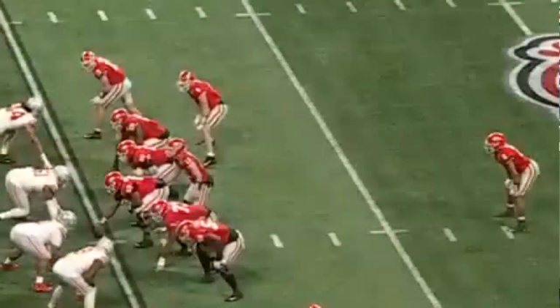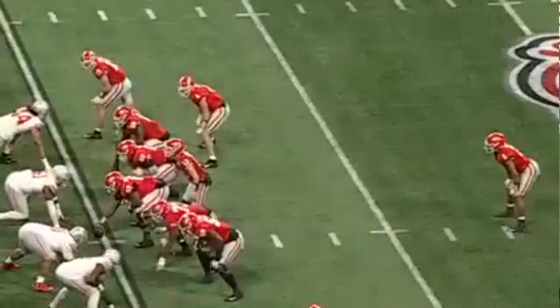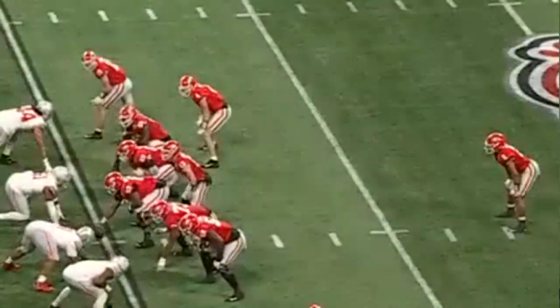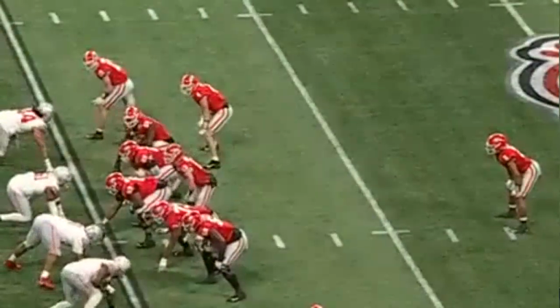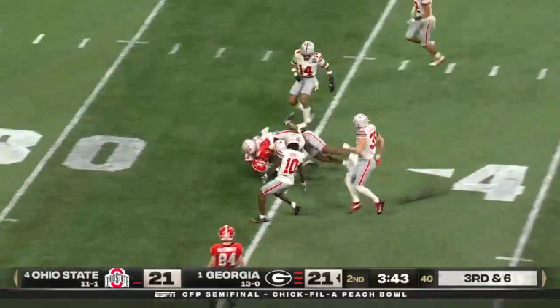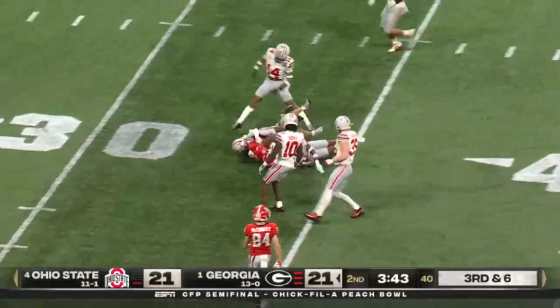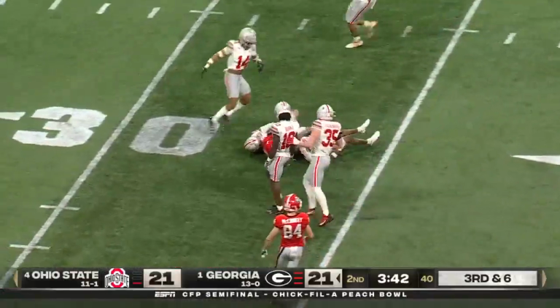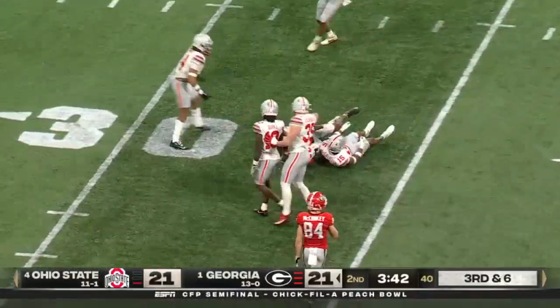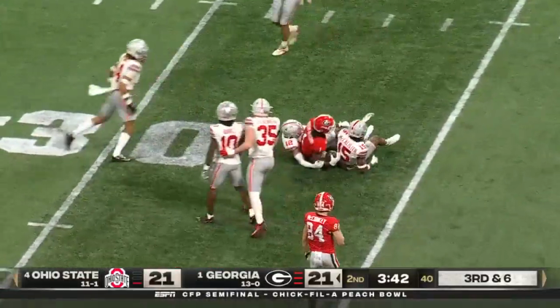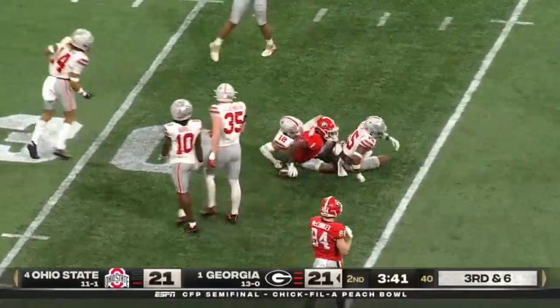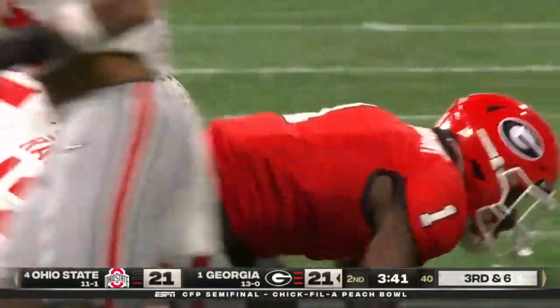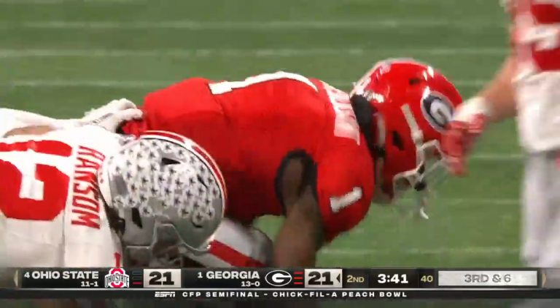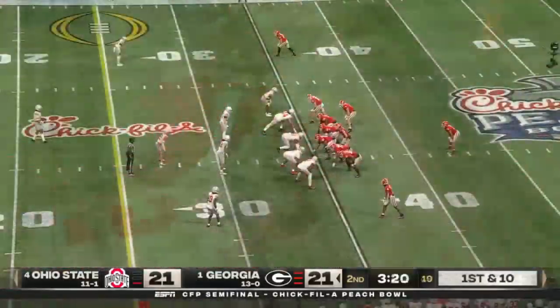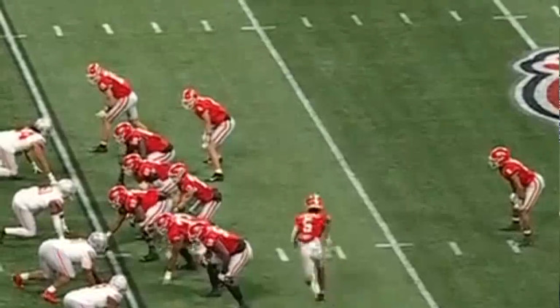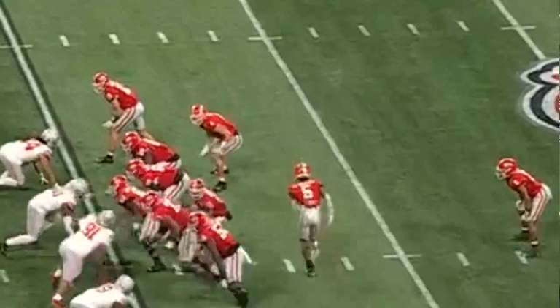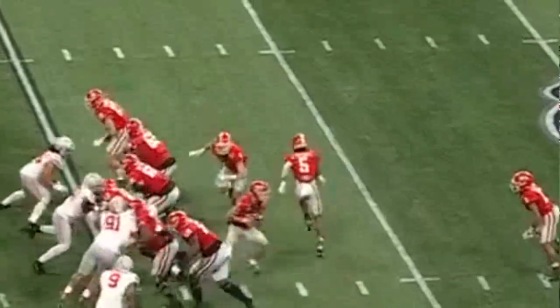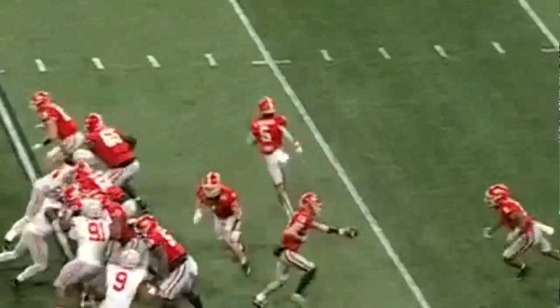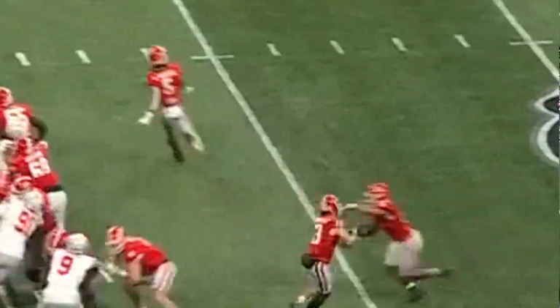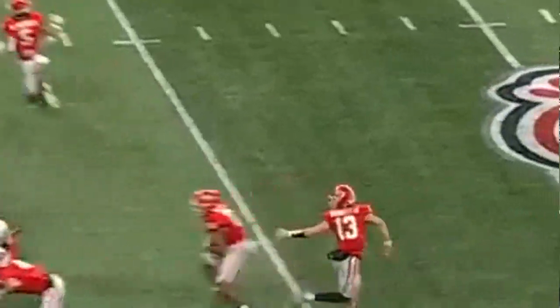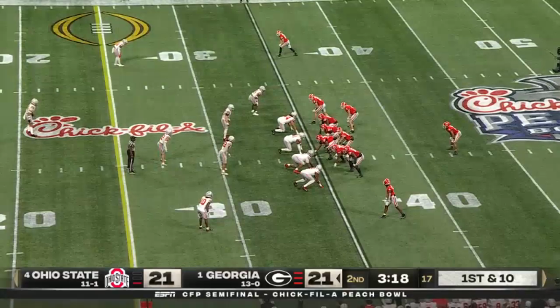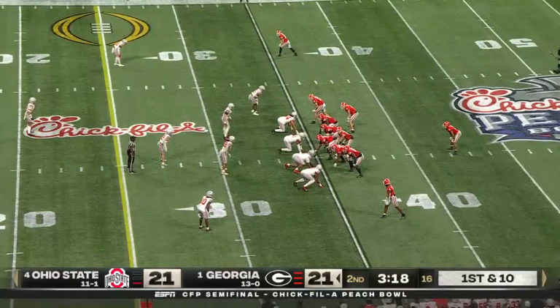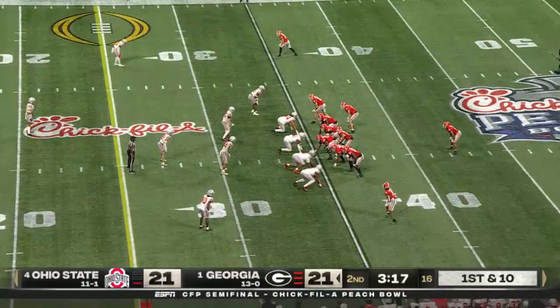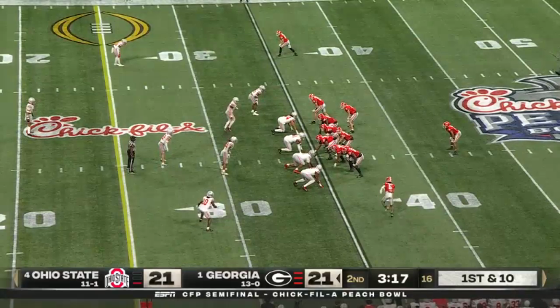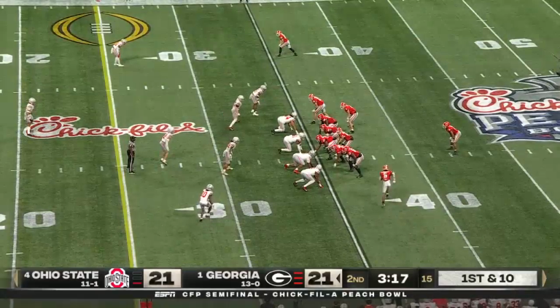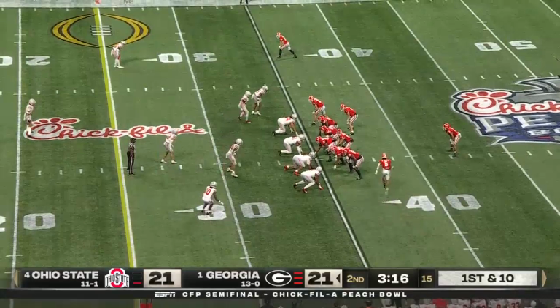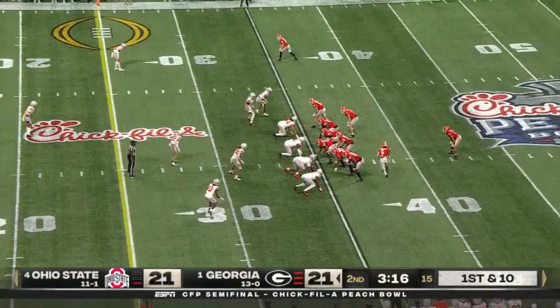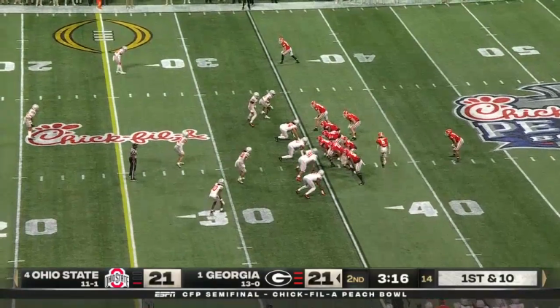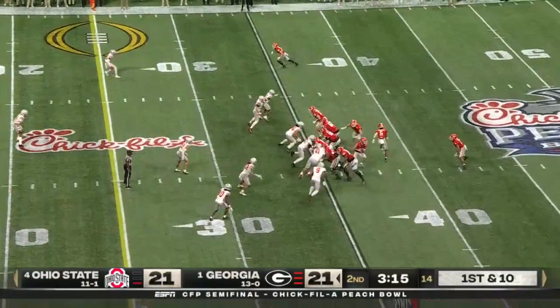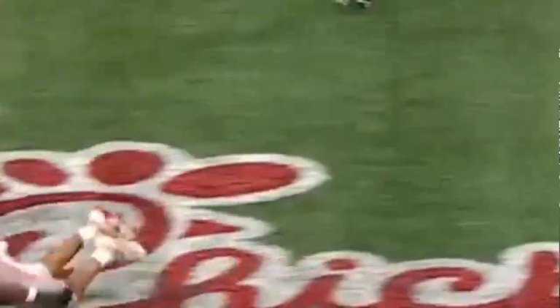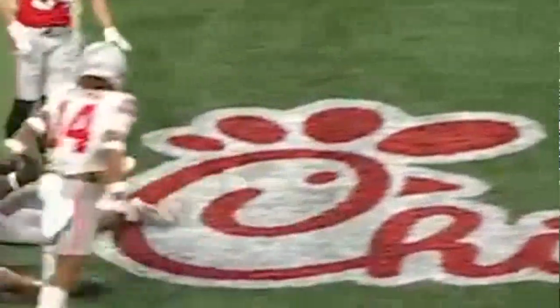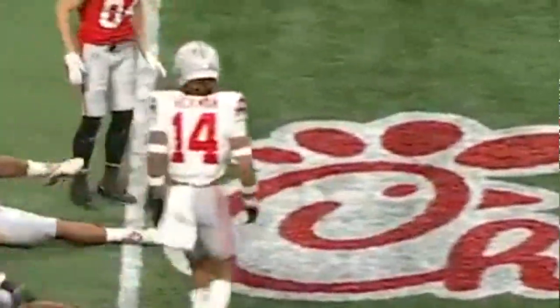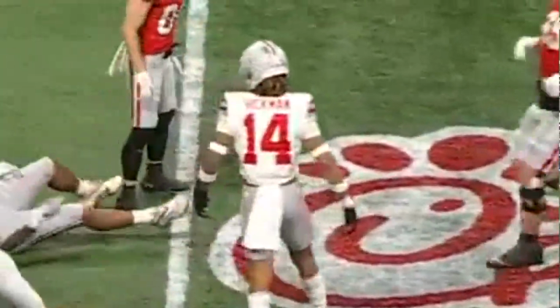It'll be Jackson. Rolling down inside the 35. Incompletion. One of them, of course, was the interception, but 11 for 14 for Stetson in this first half. It's Mitchell in motion.